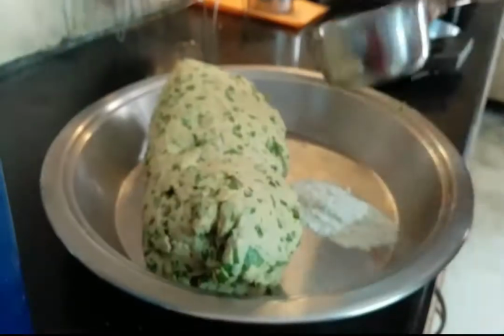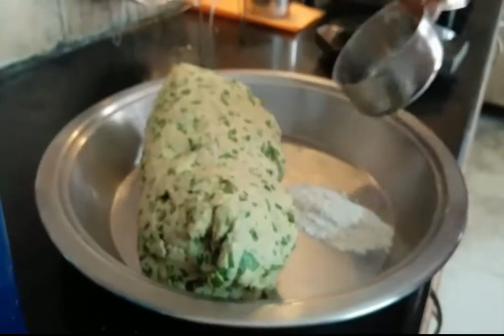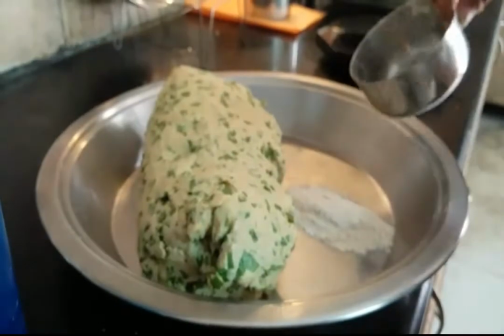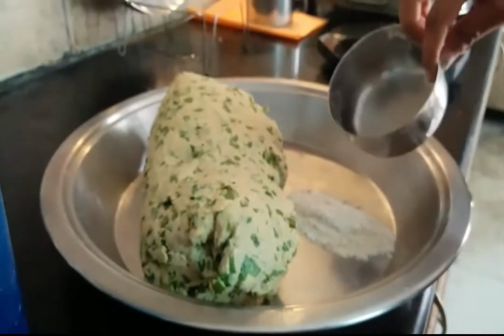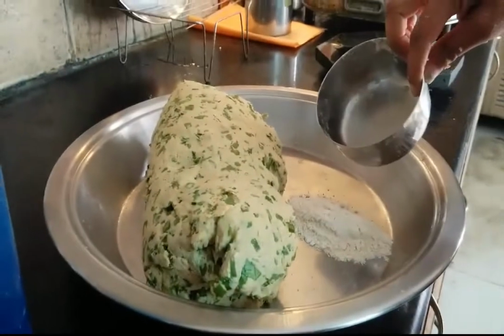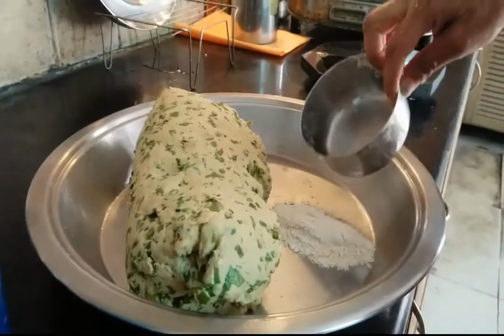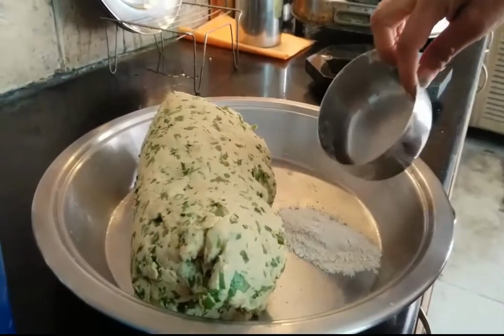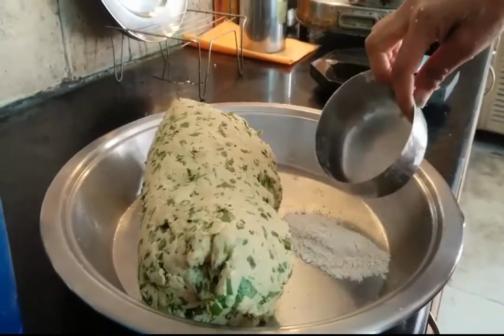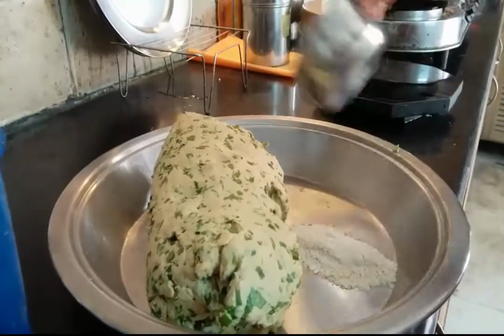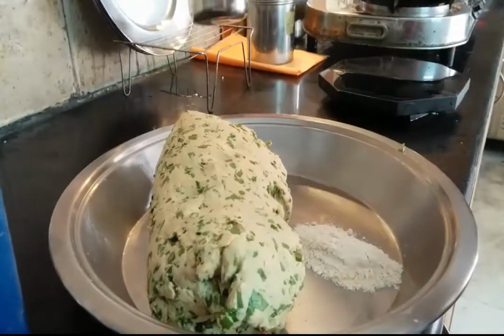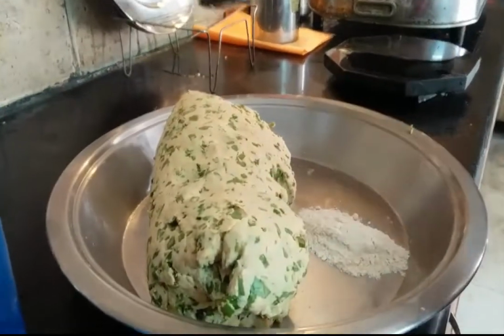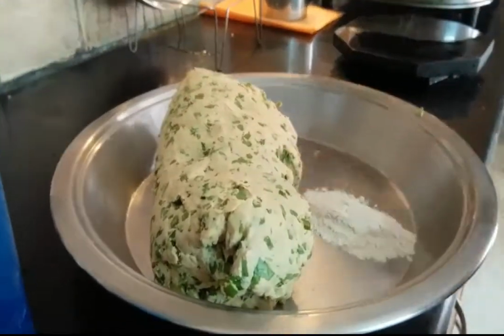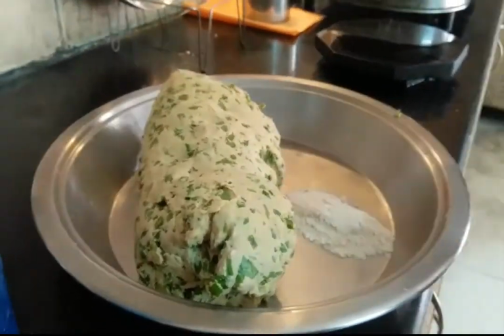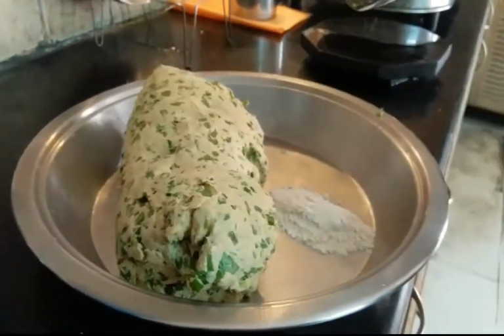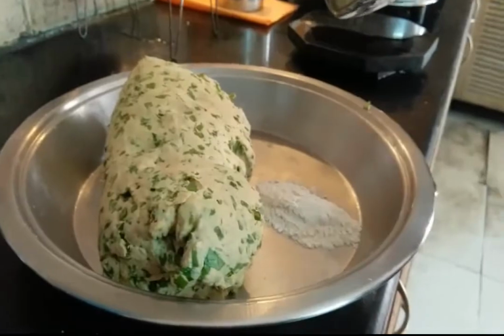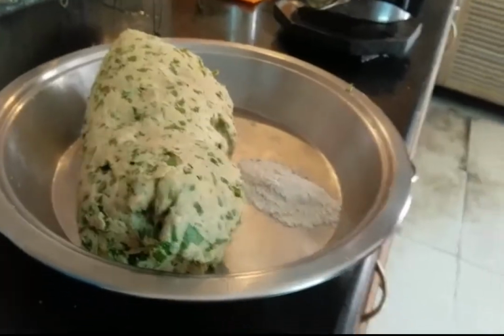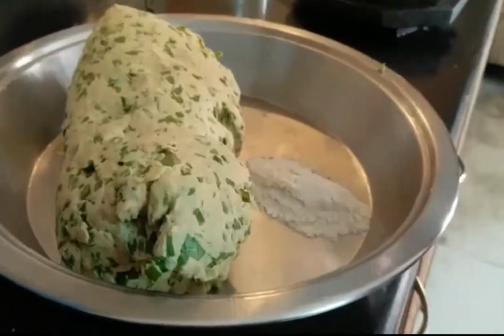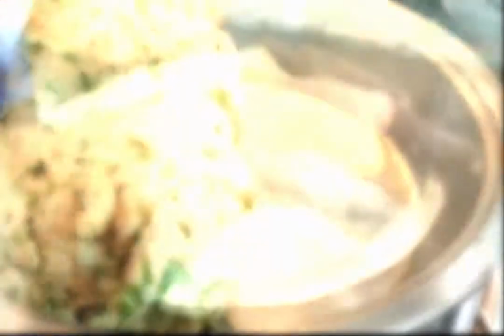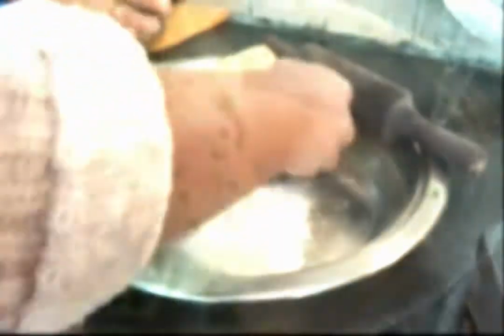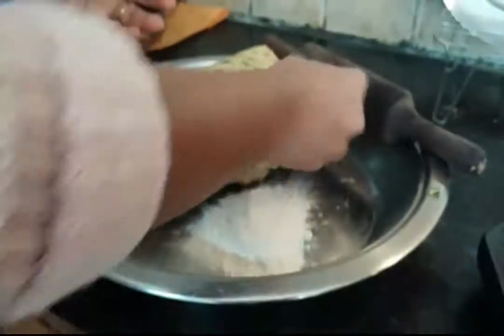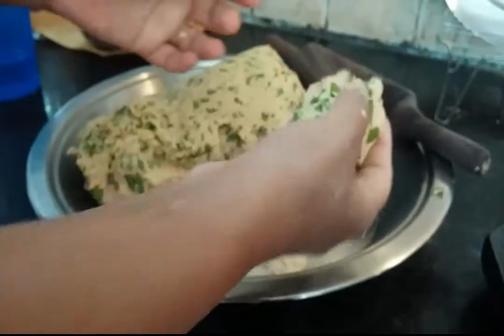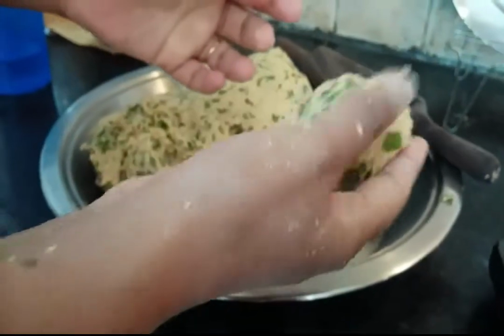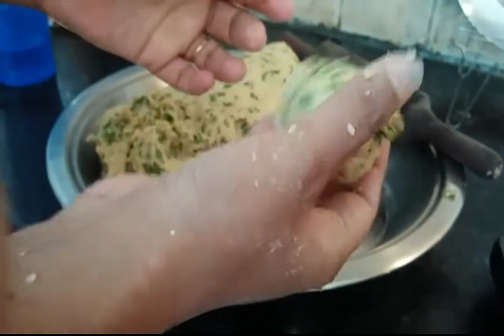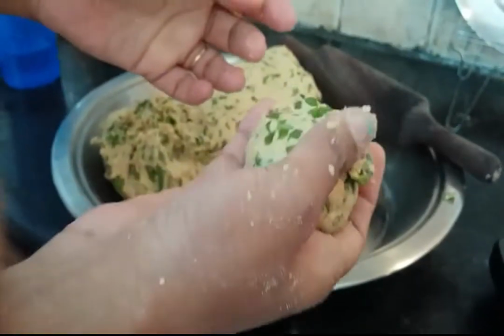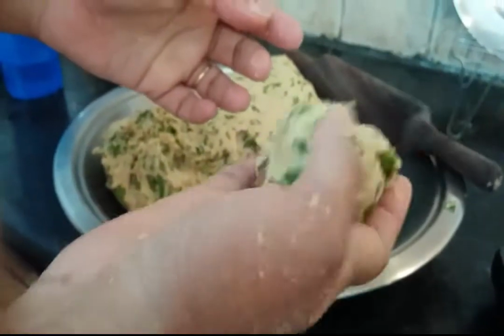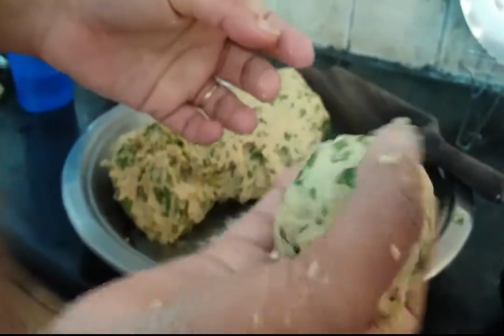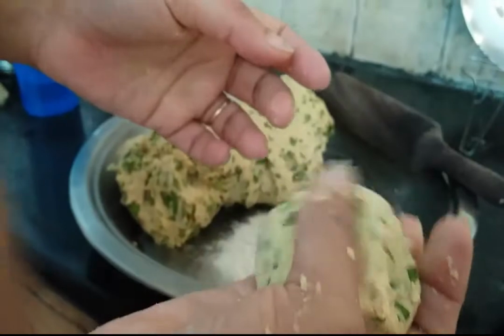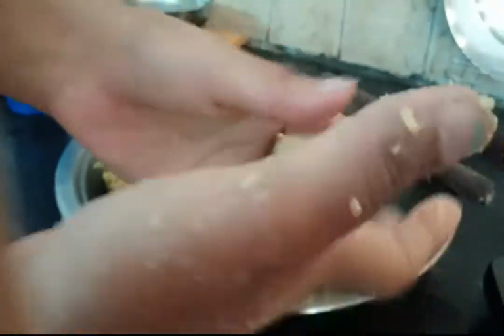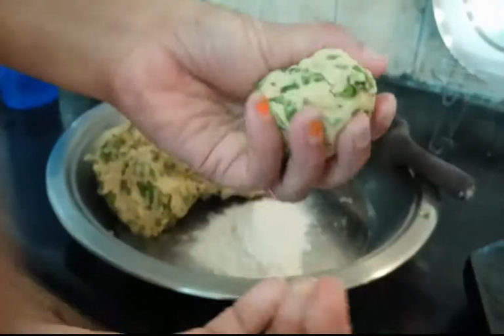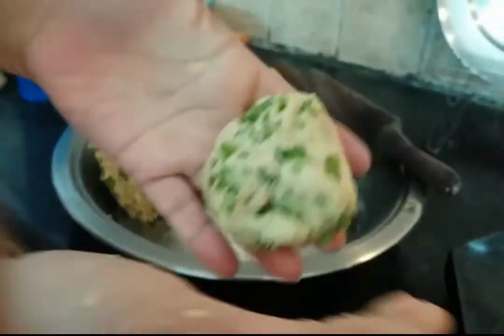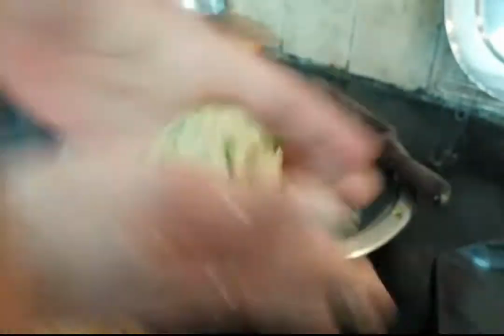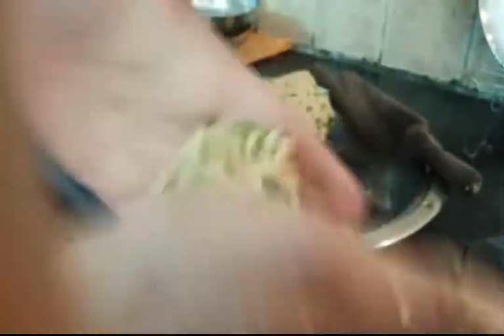Take some dry flour — this is dry wheat flour — to roll out the paratha. Take out a small portion of dough and roll it out.